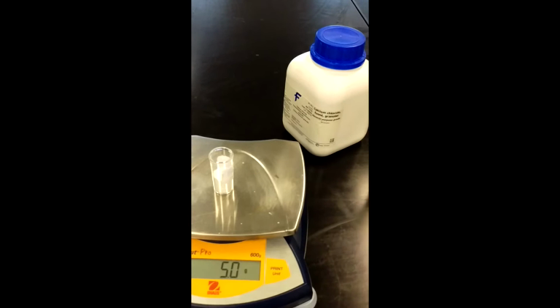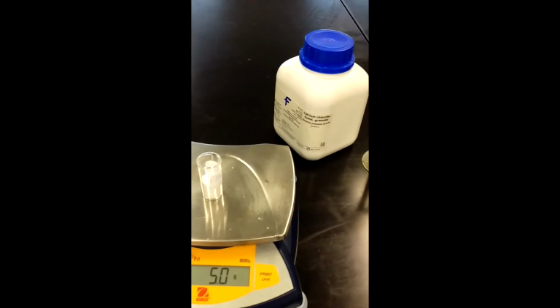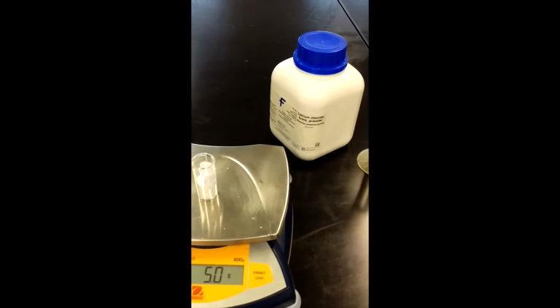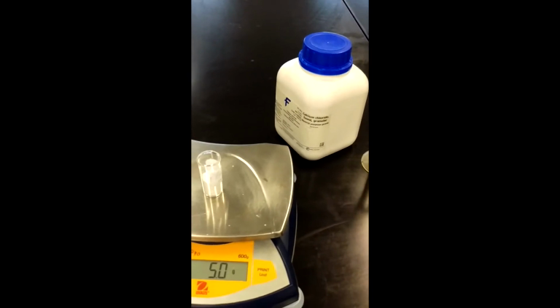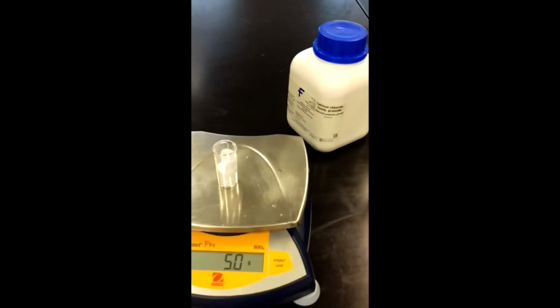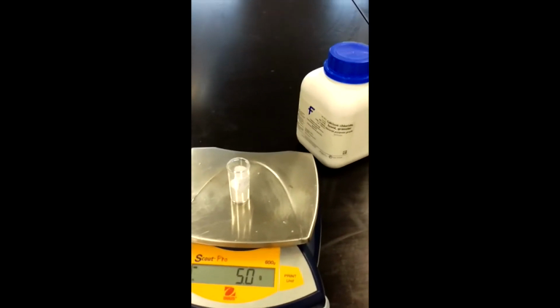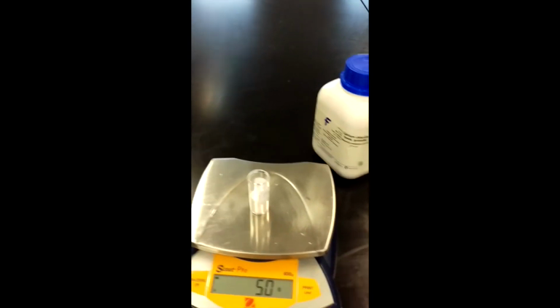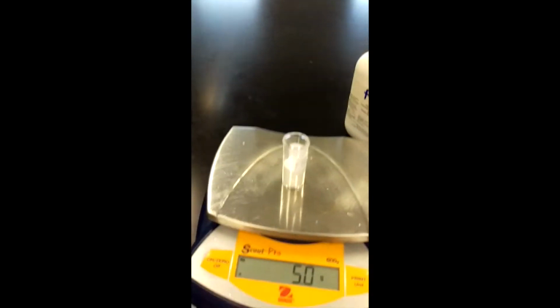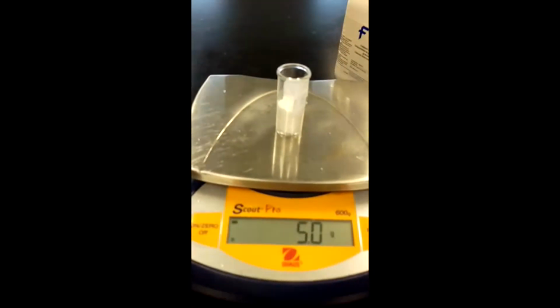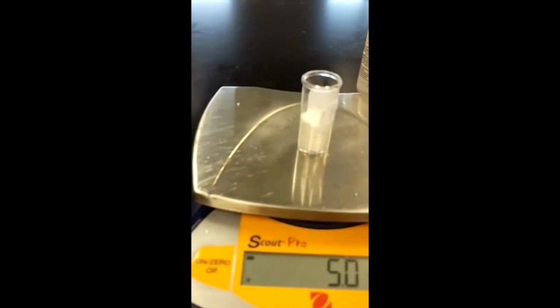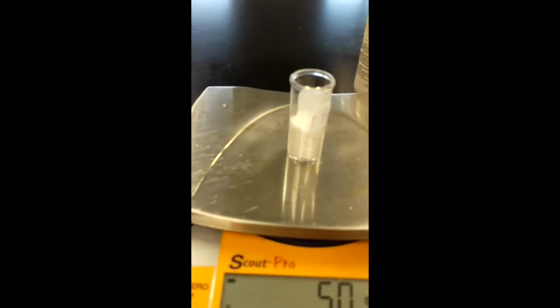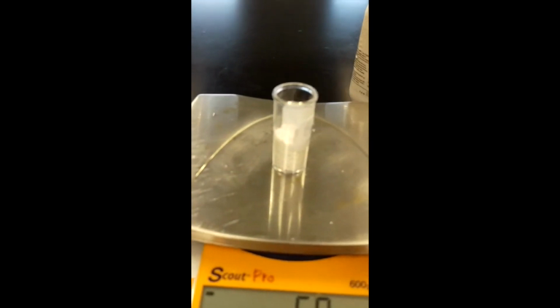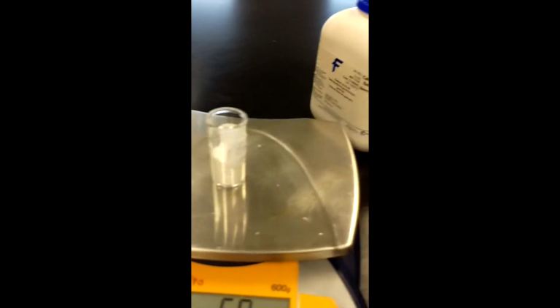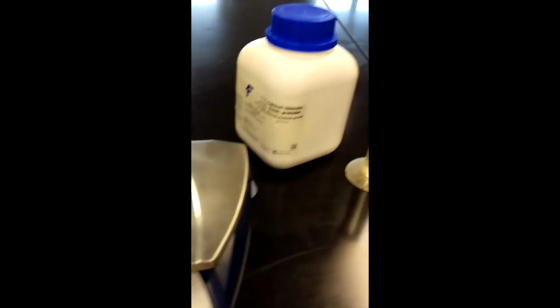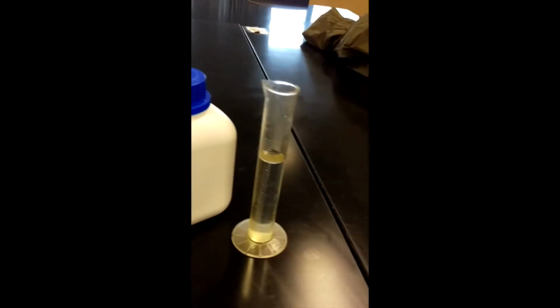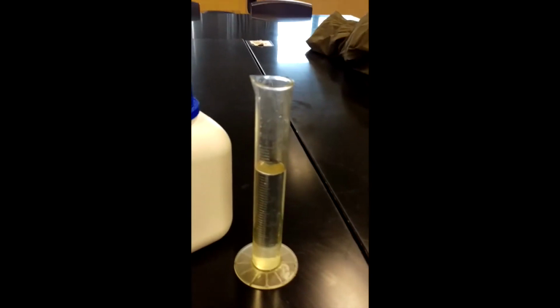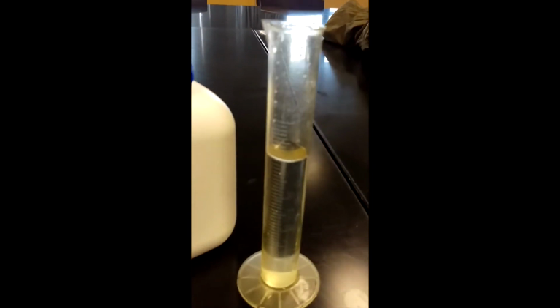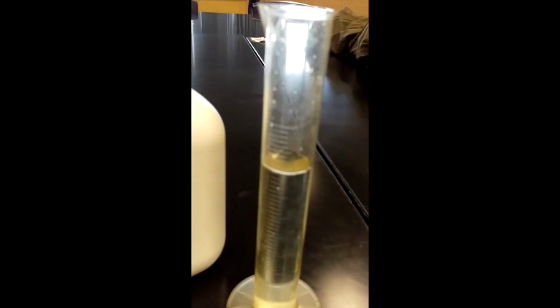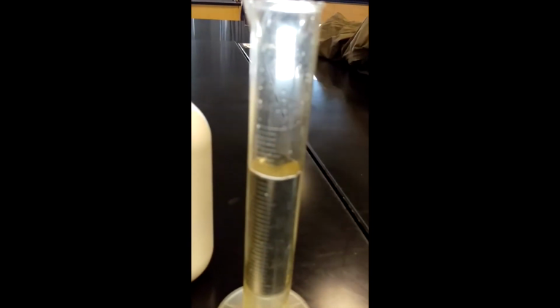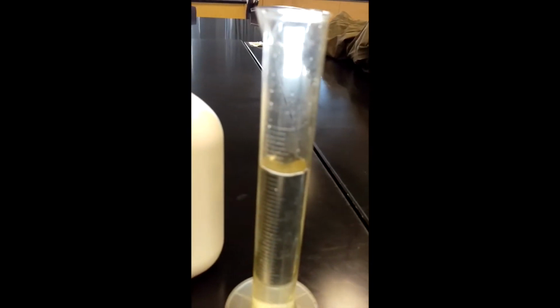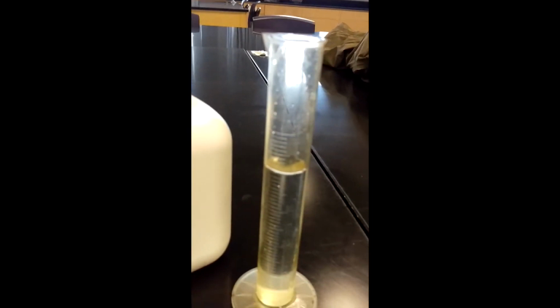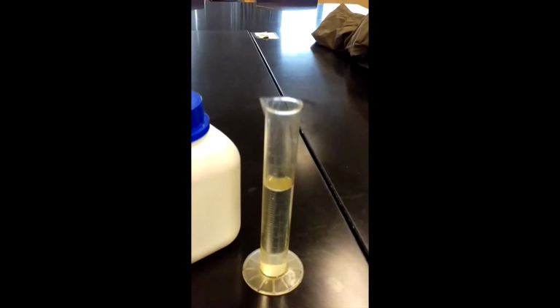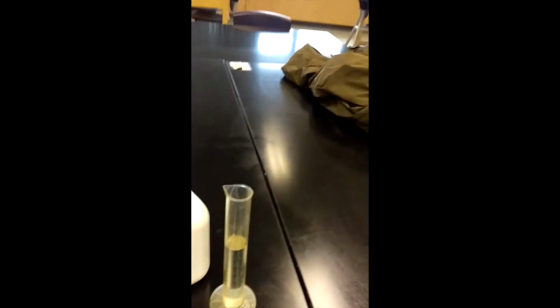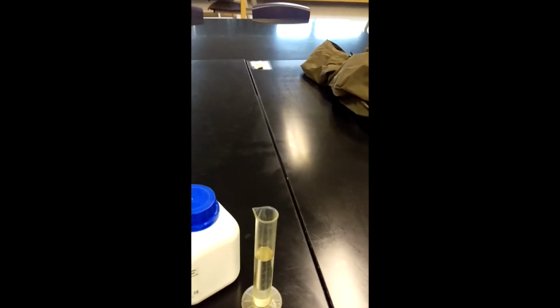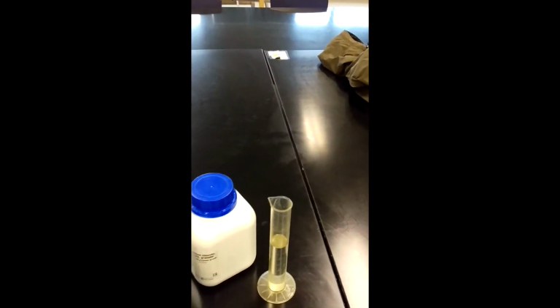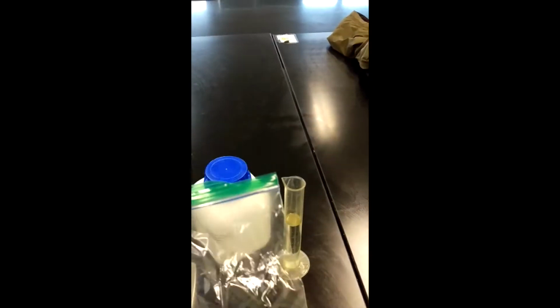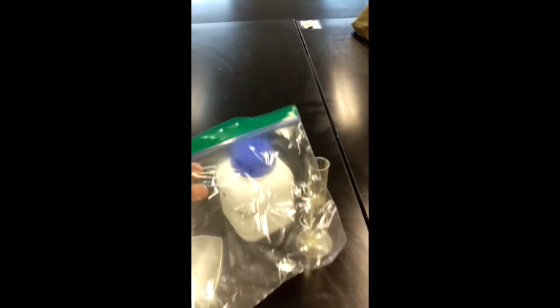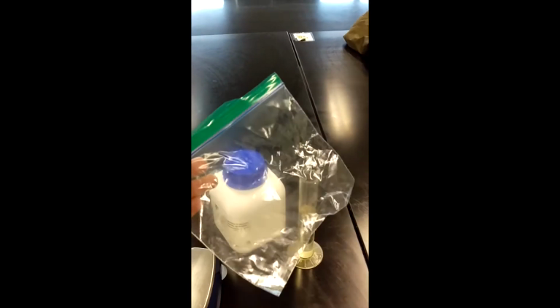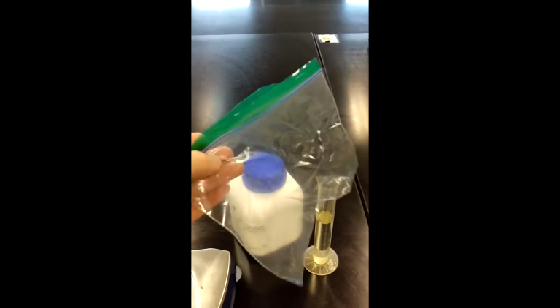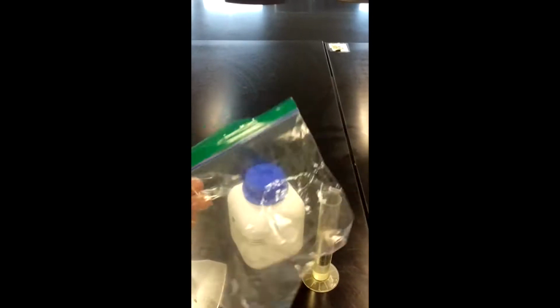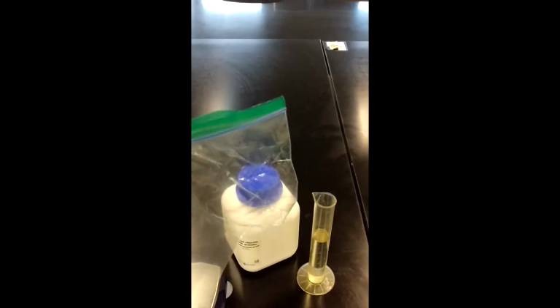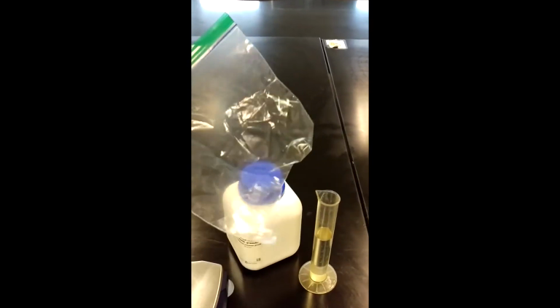This is calcium chloride. We have five grams in a capsule that we can release it in, and 40 milliliters of water along with the plastic bag that will be that side of our hot pack.